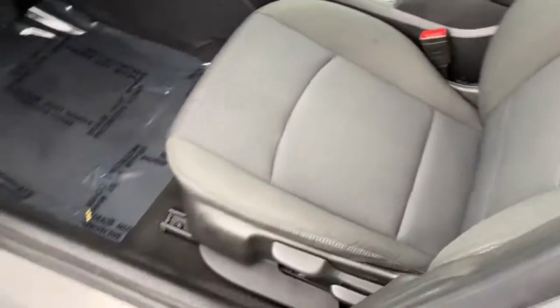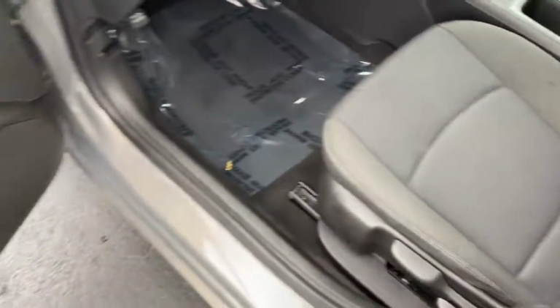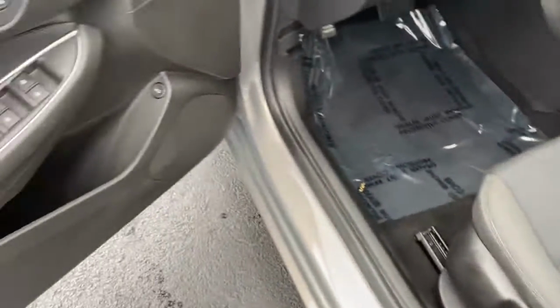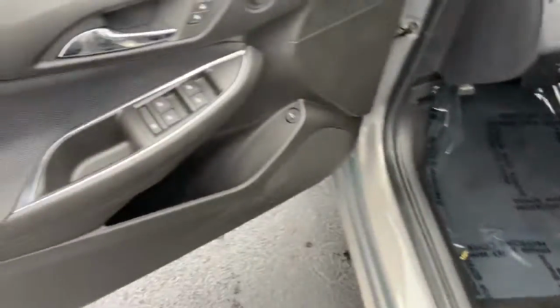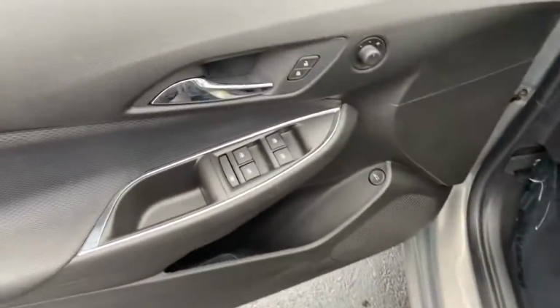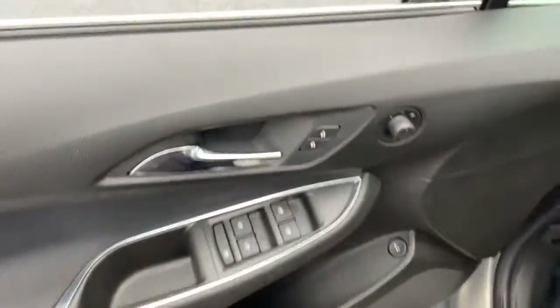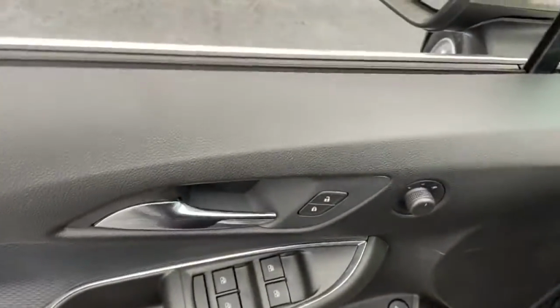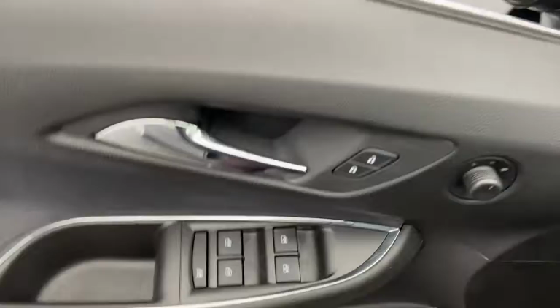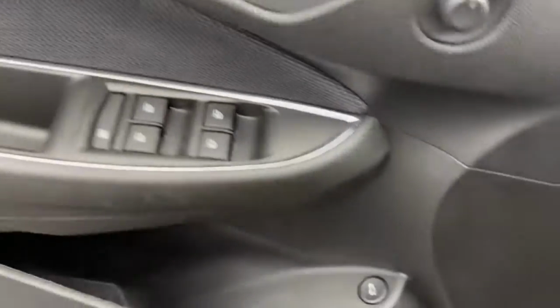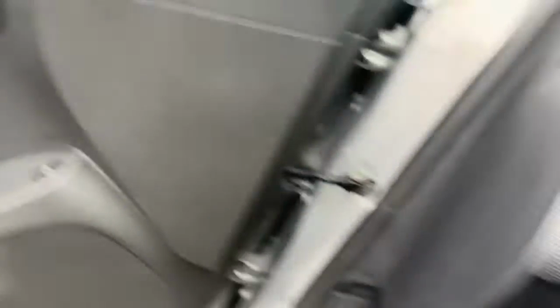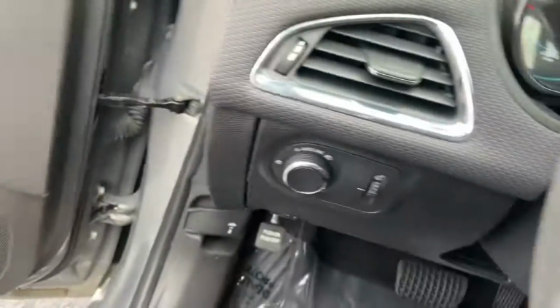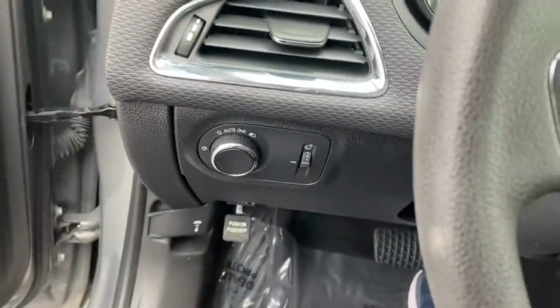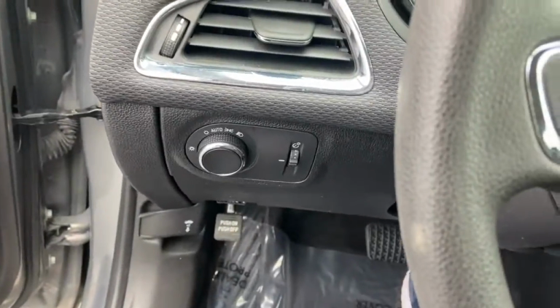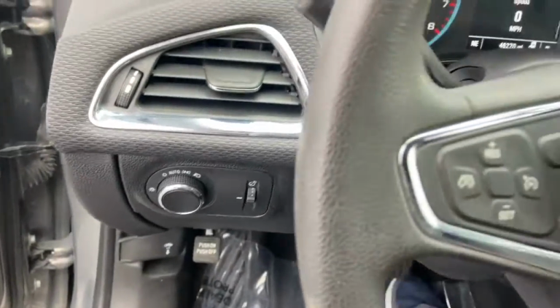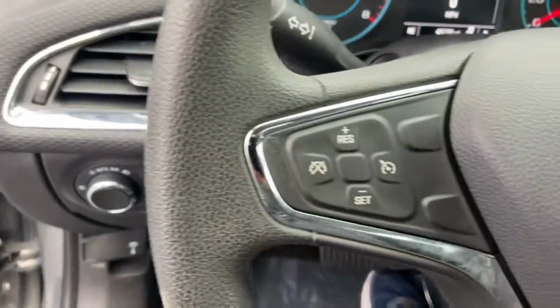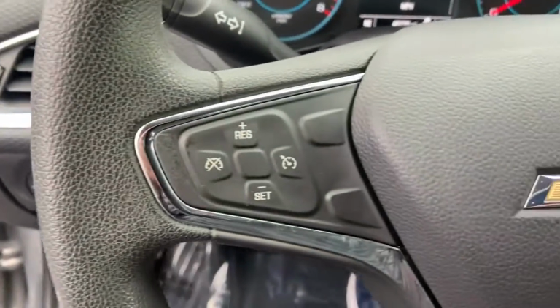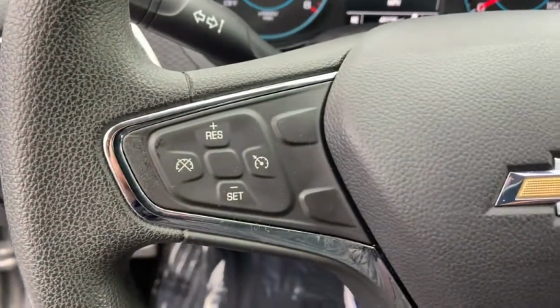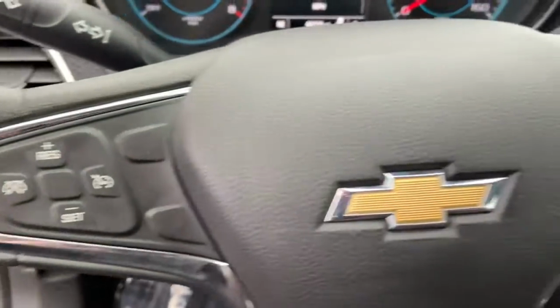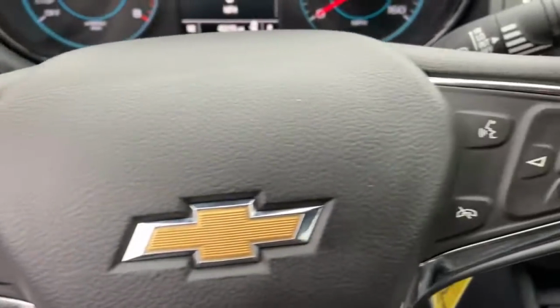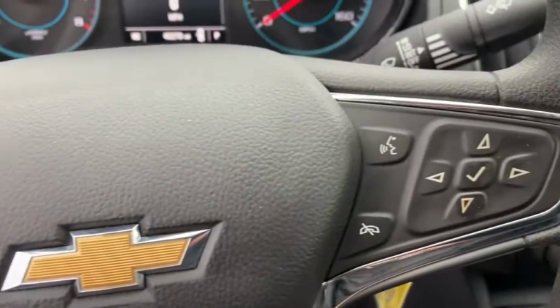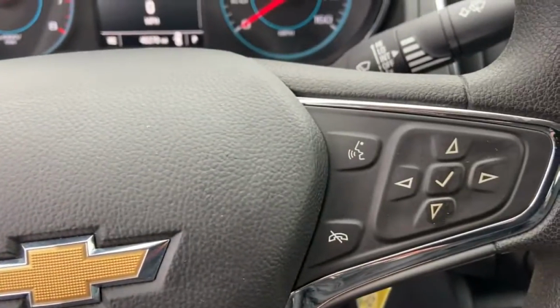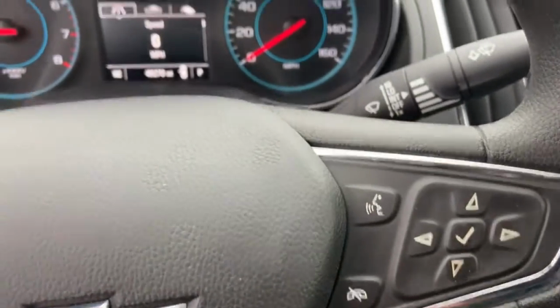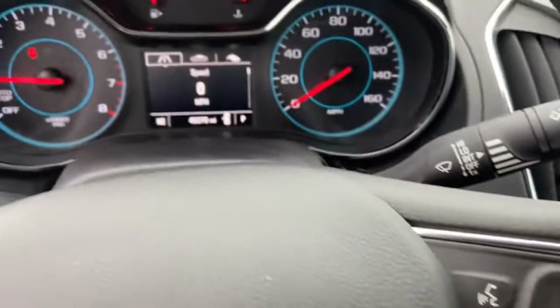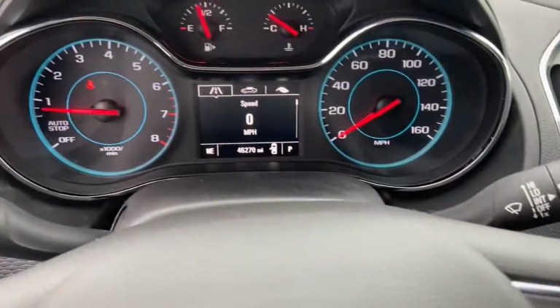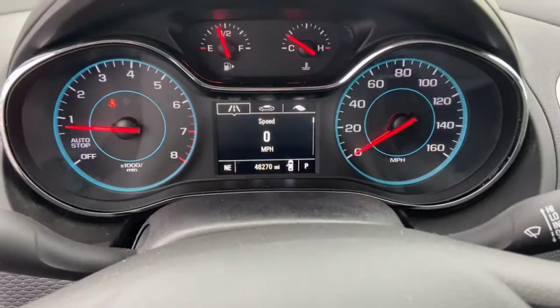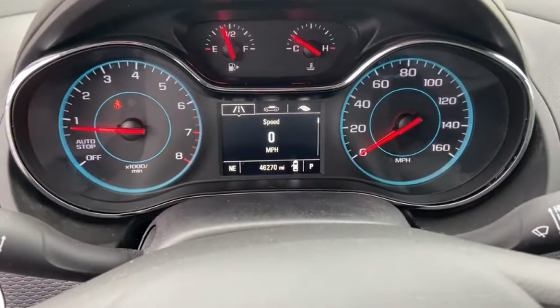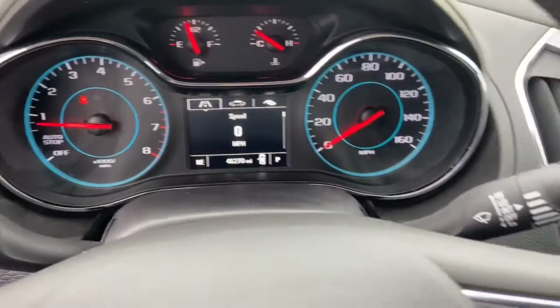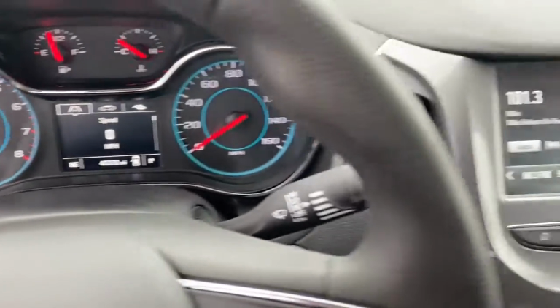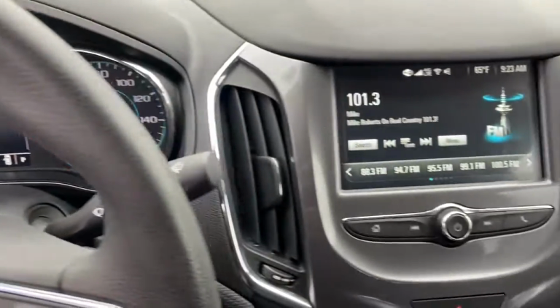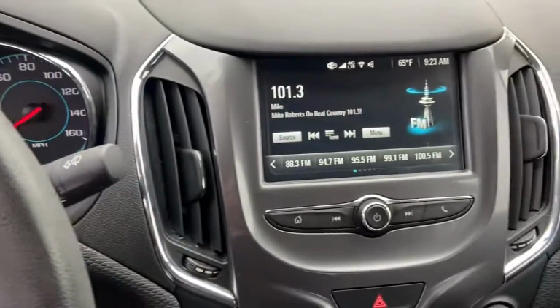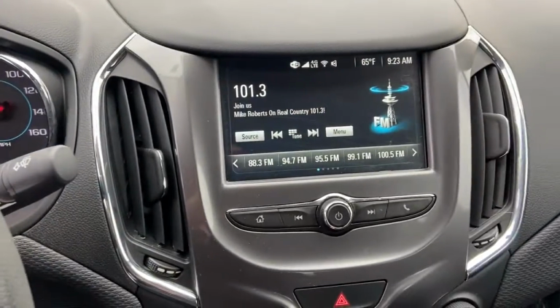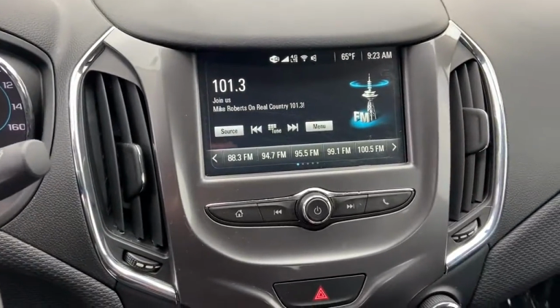The following are some of this vehicle's highlighted options. Keyless entry, satellite radio, aluminum wheels, electronic stability control, traction control.